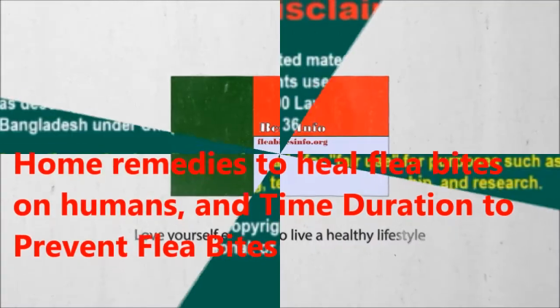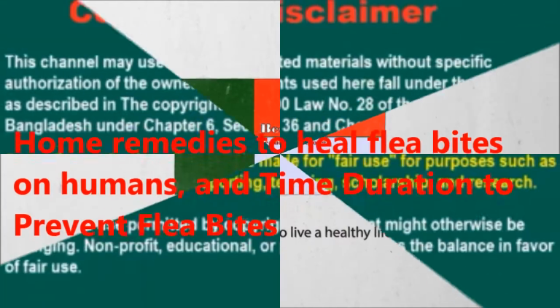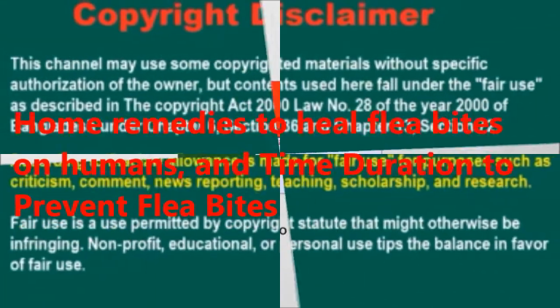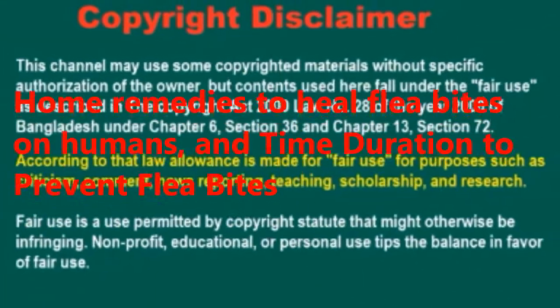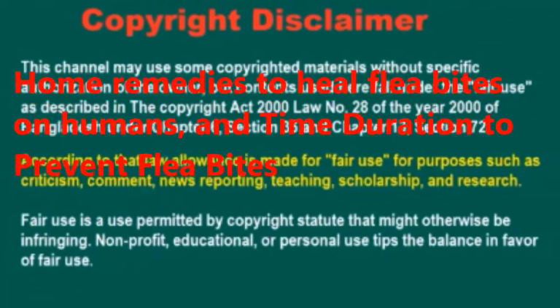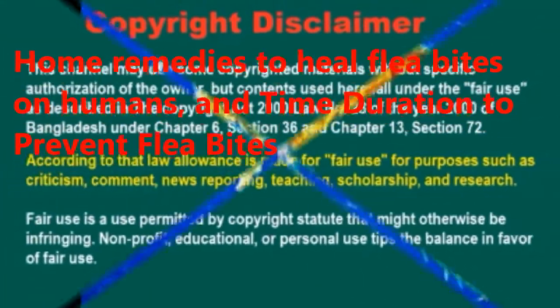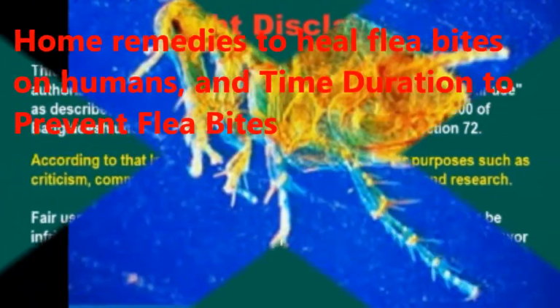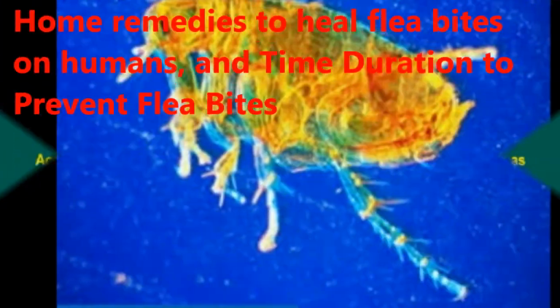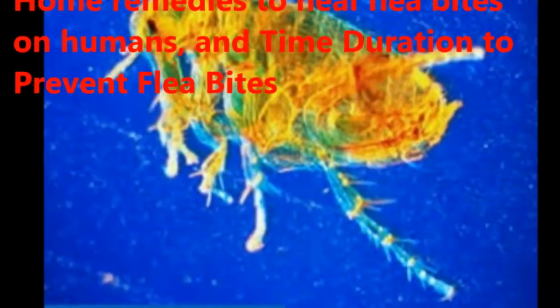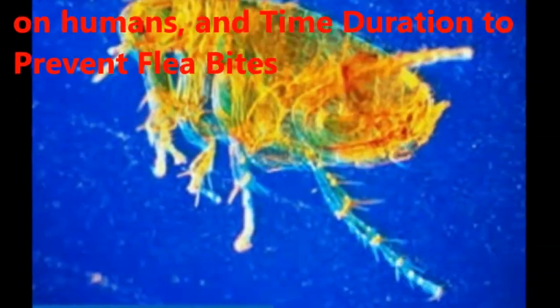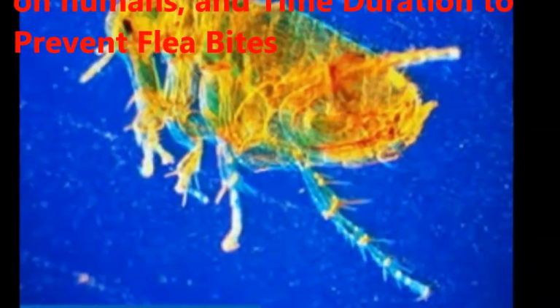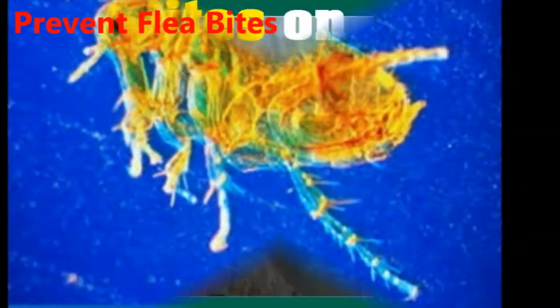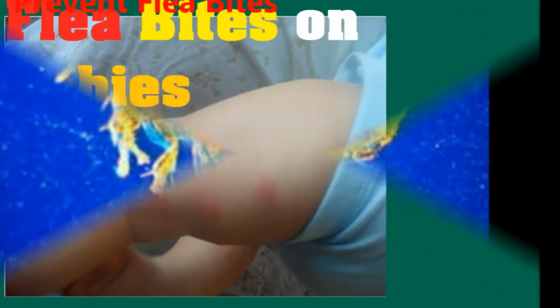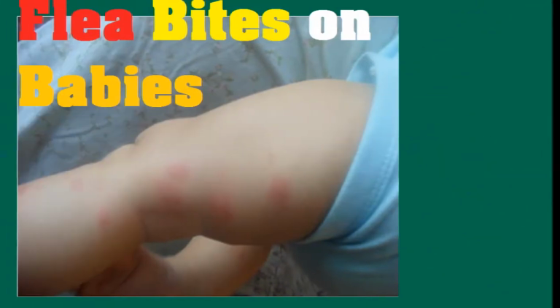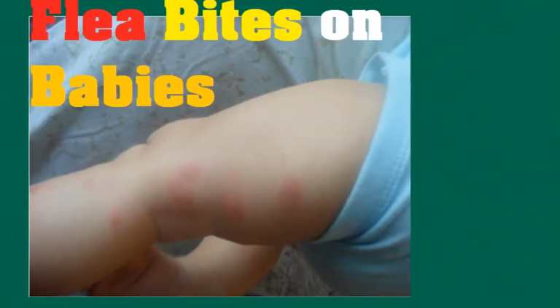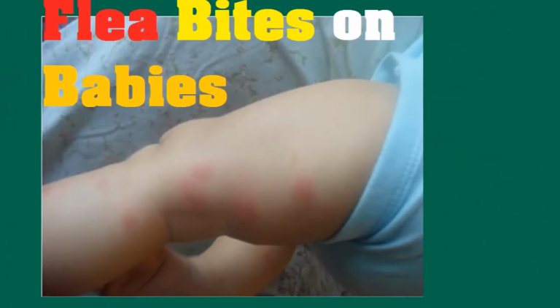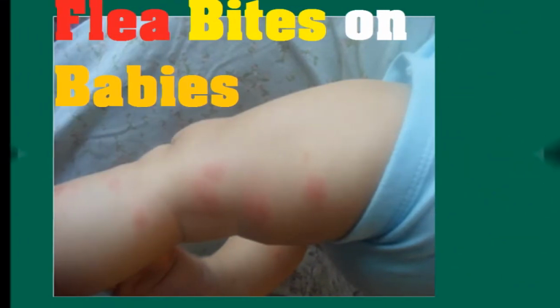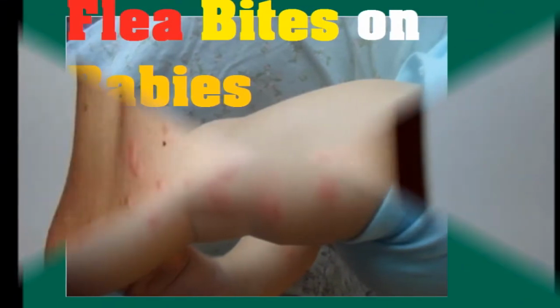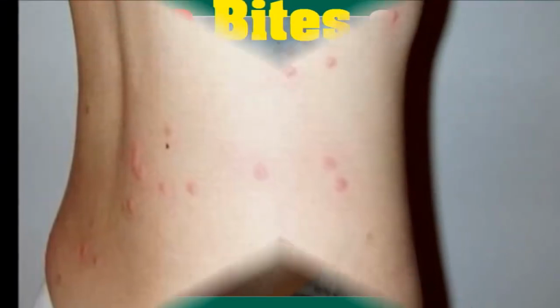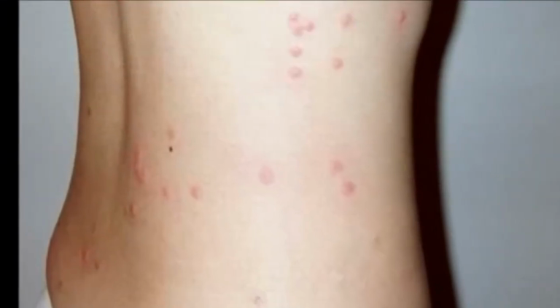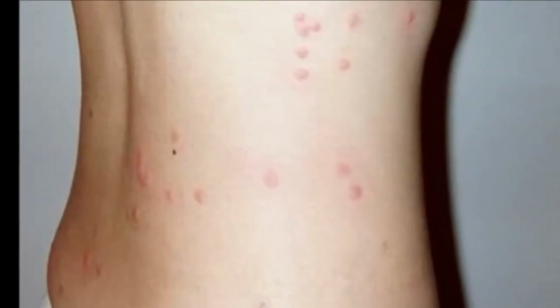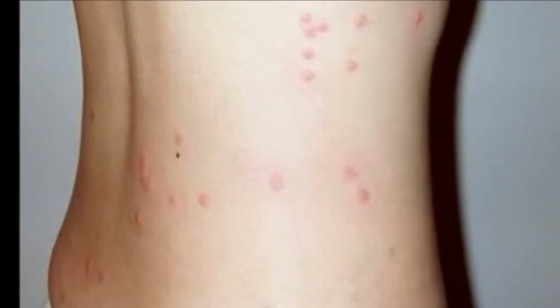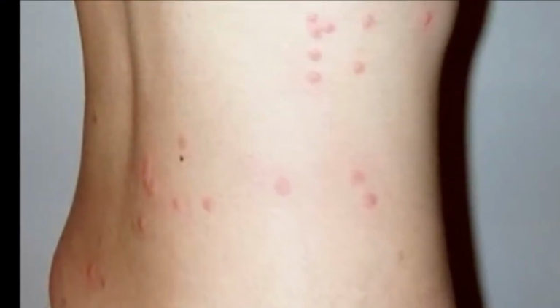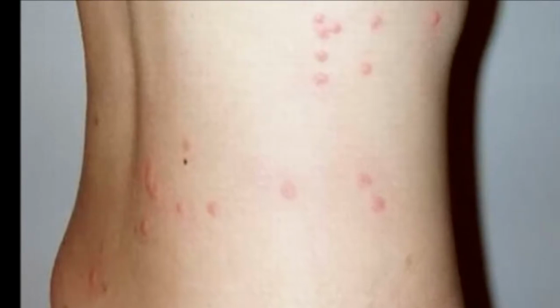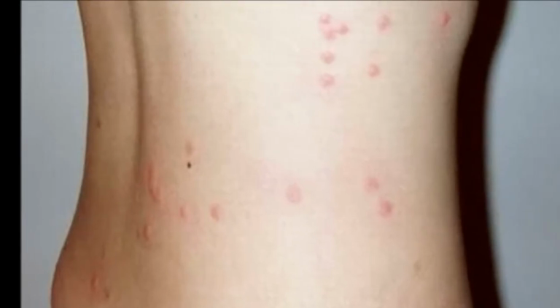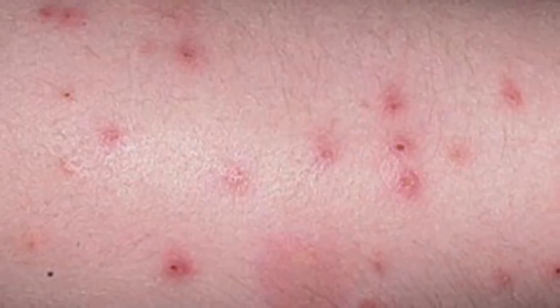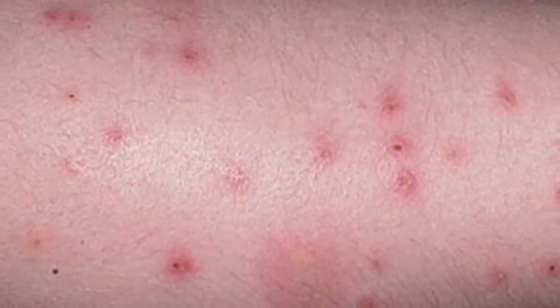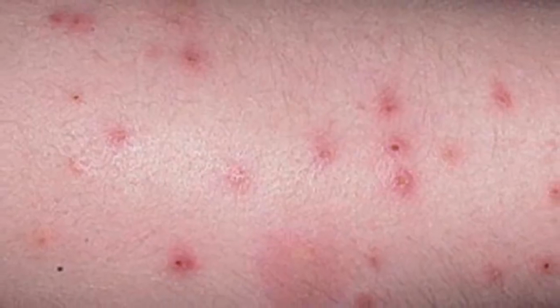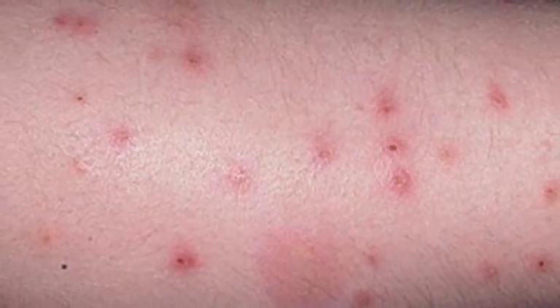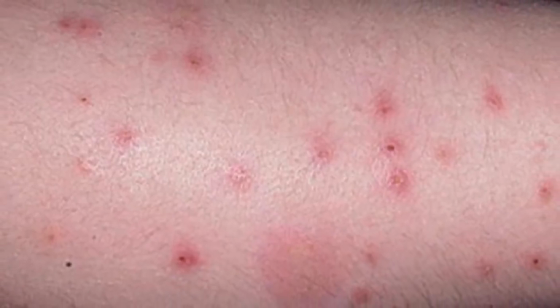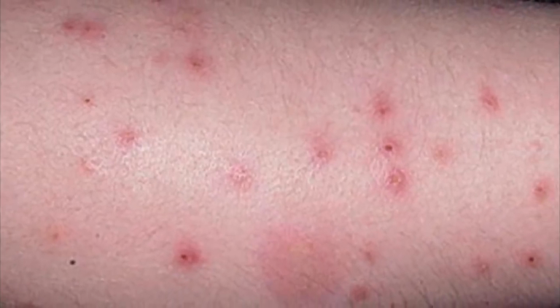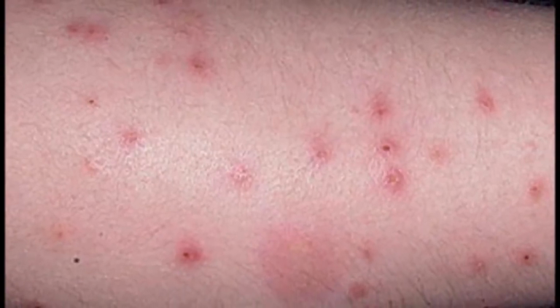Home Remedies to Heal Flea Bites on Humans and Time Duration to Prevent Flea Bites. It is very important to know how long flea bites last in our bodies. Besides, we should know about its infestation, symptoms, and risk factors.